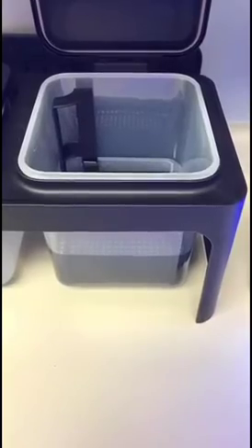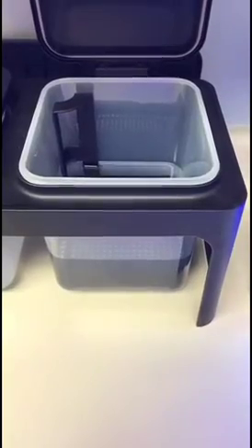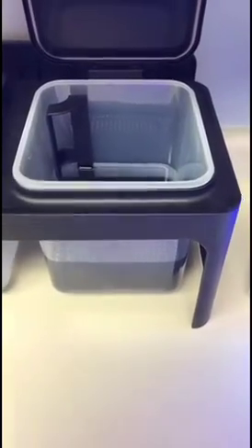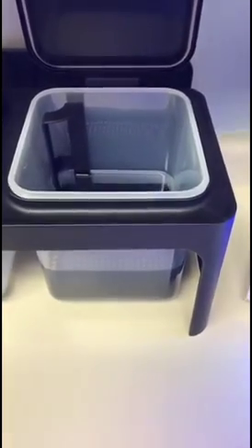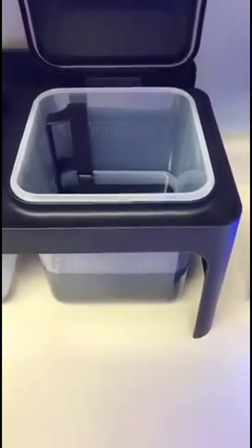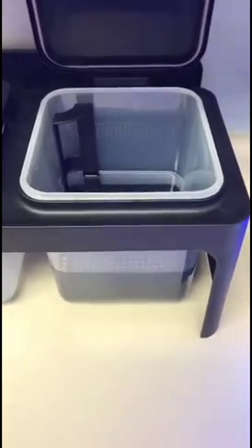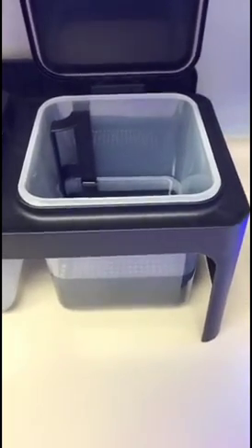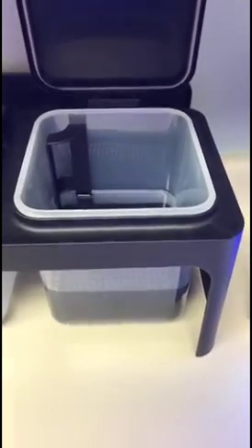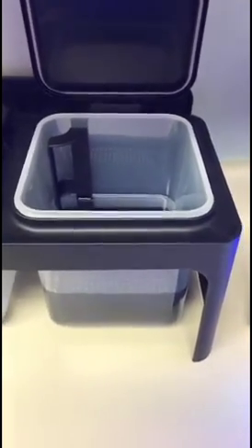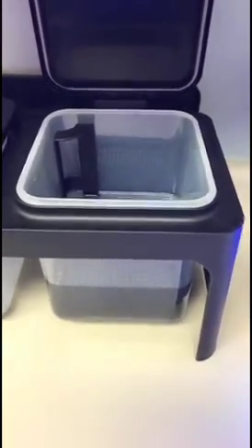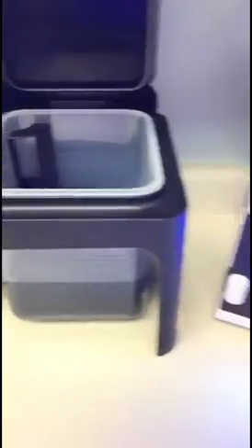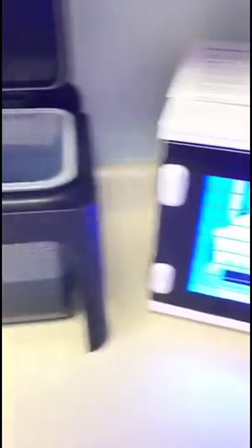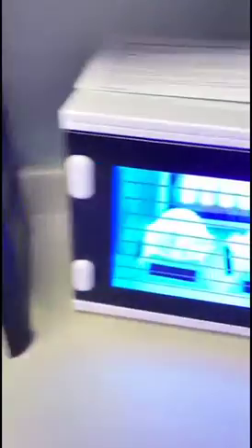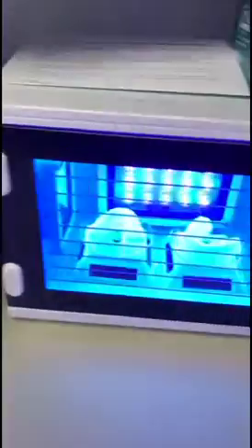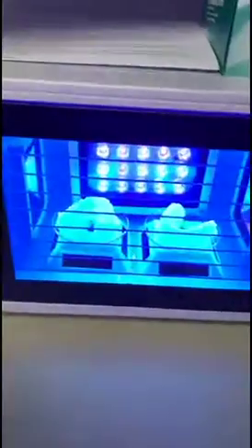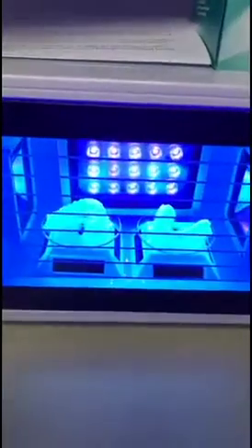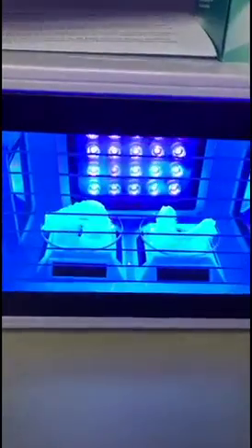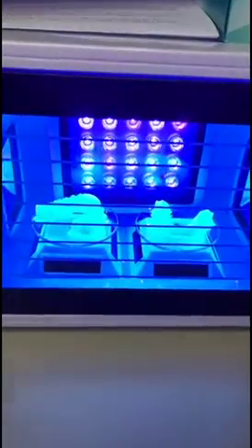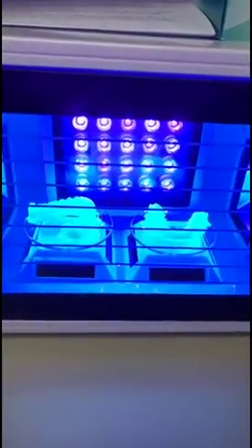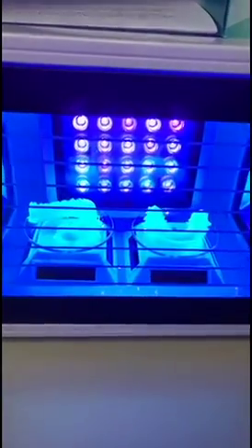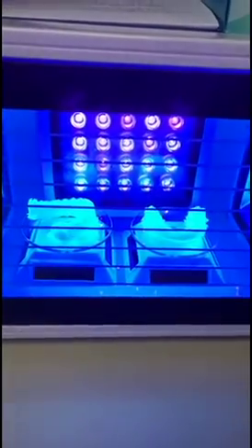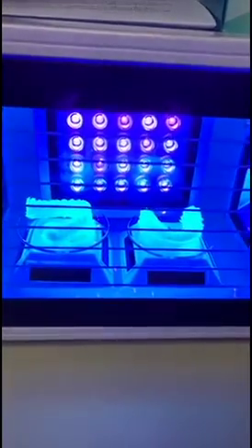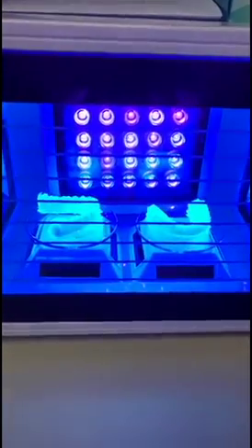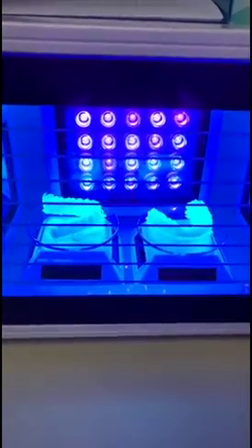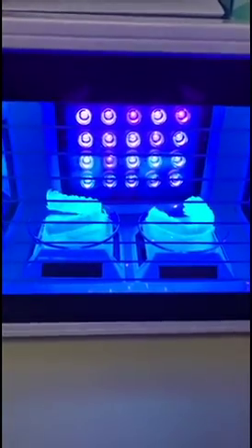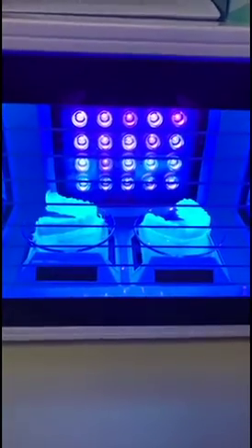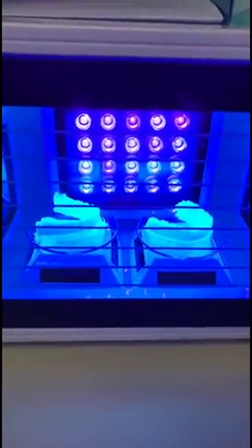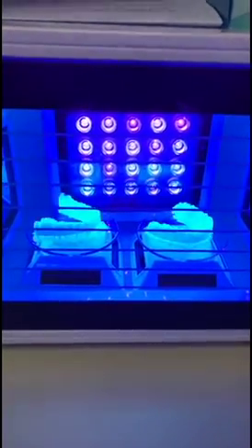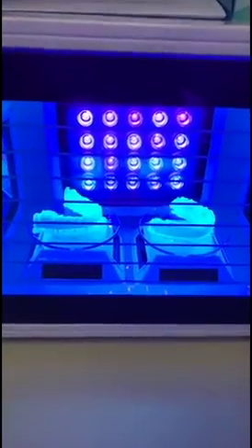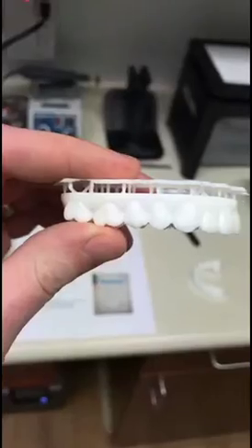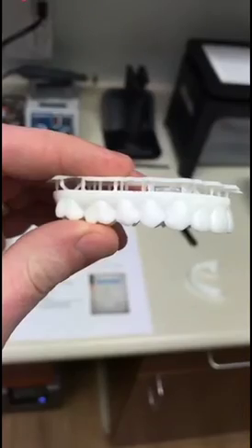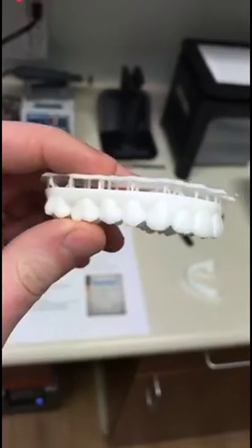The models soak in alcohol for about 20 minutes to clean off, and then they go into a UV curing box, which I've got to be honest, sort of looks like a dance club.